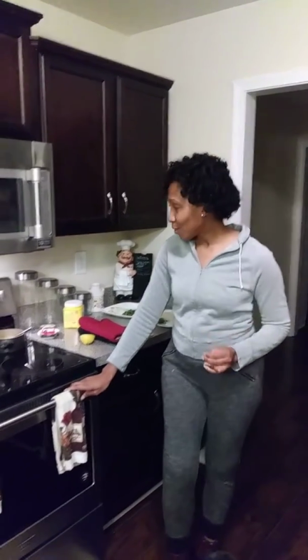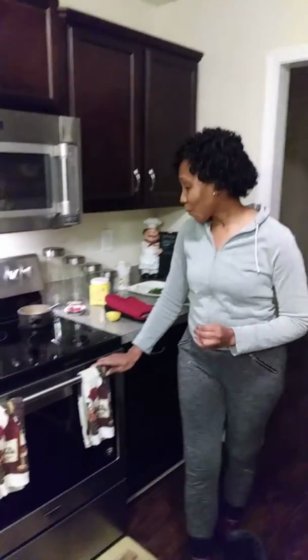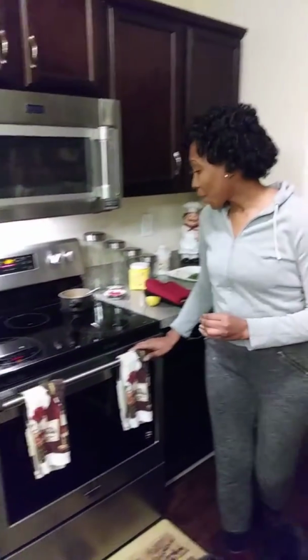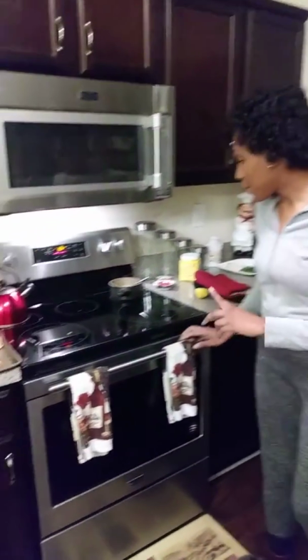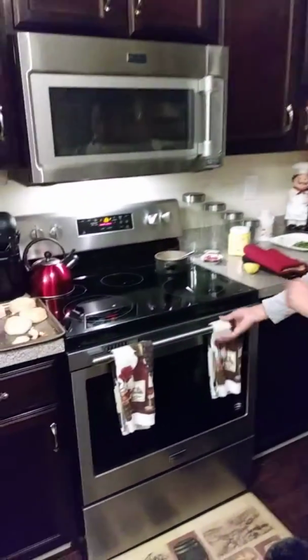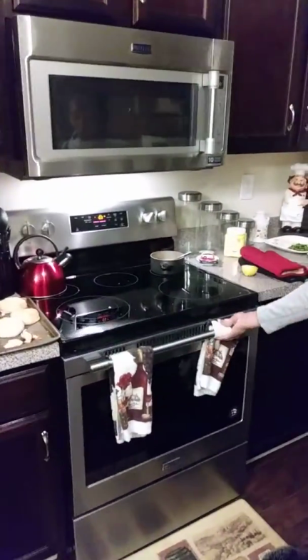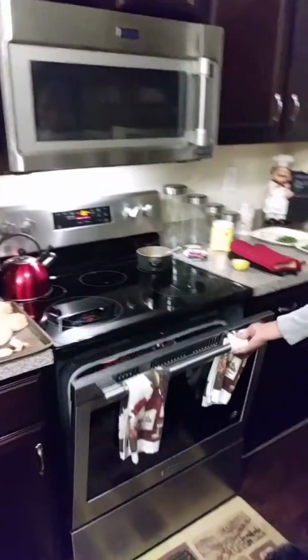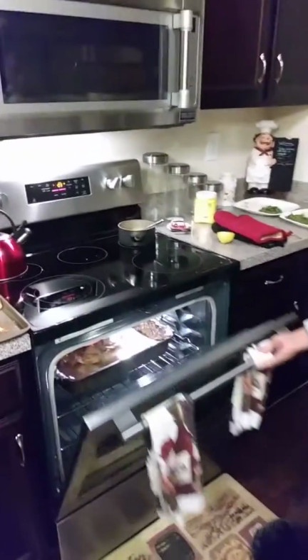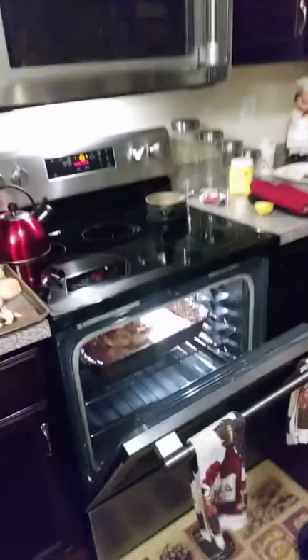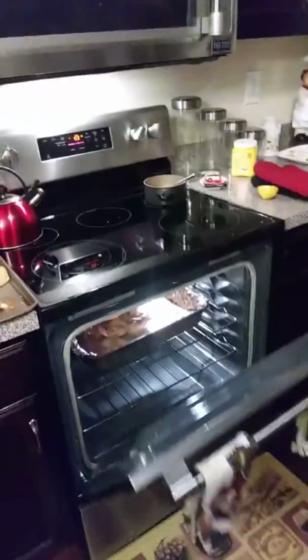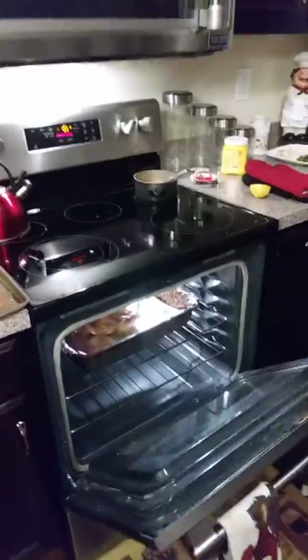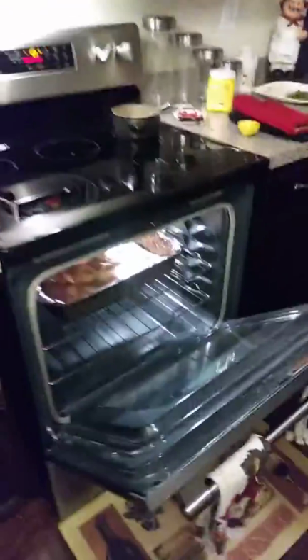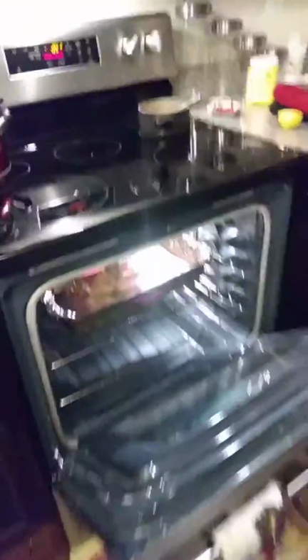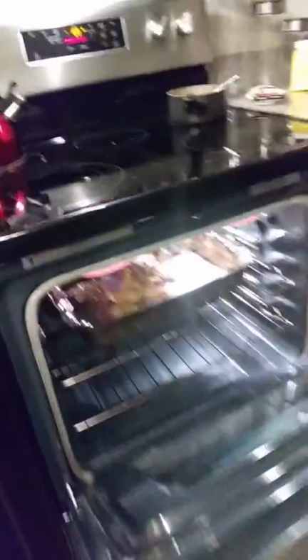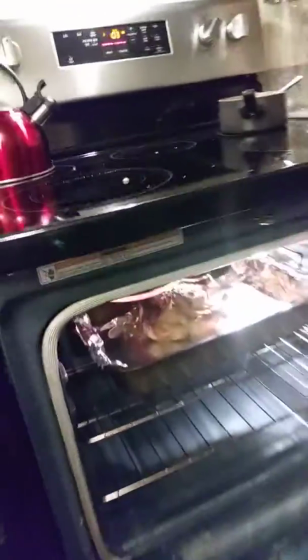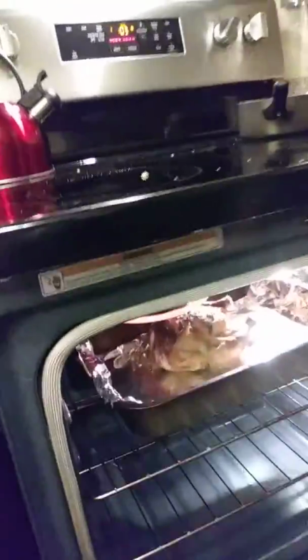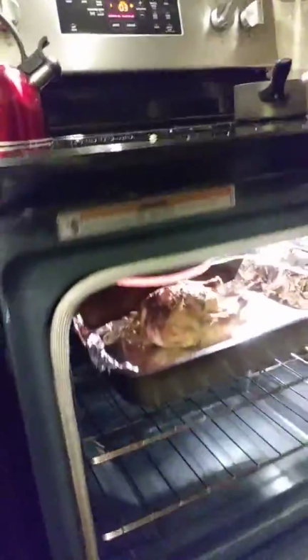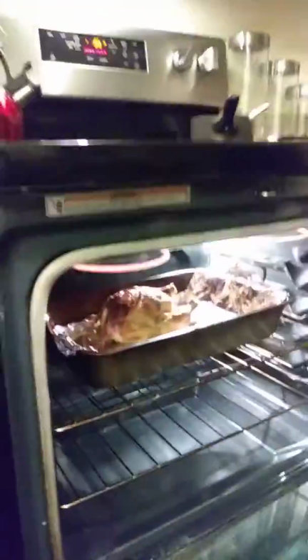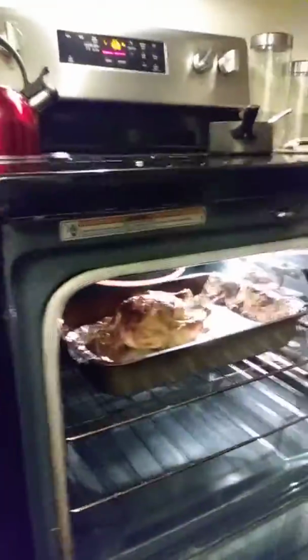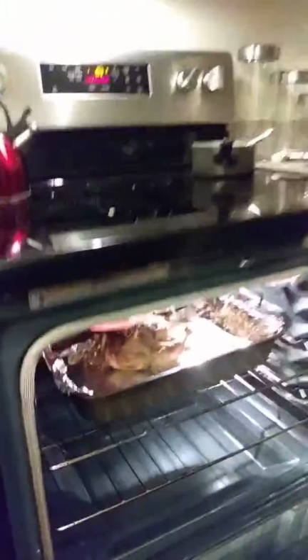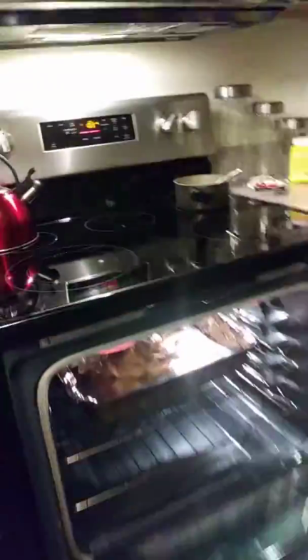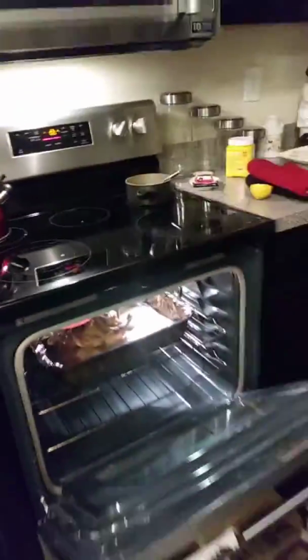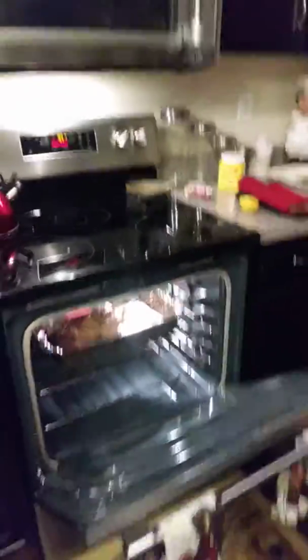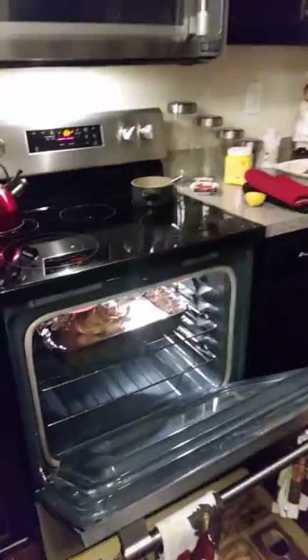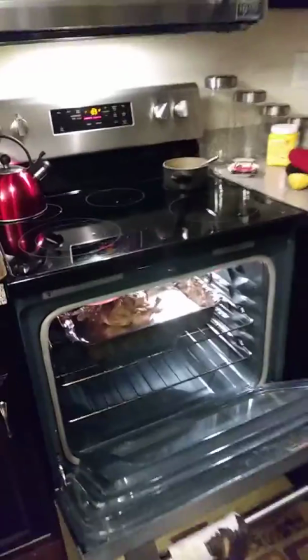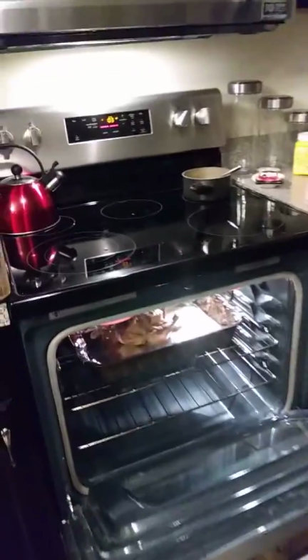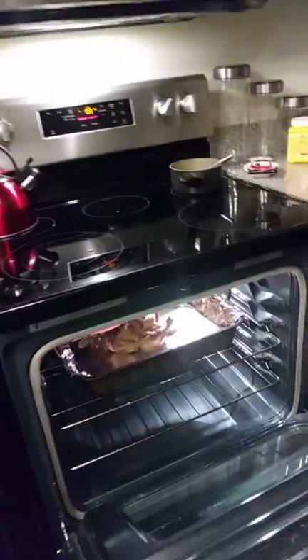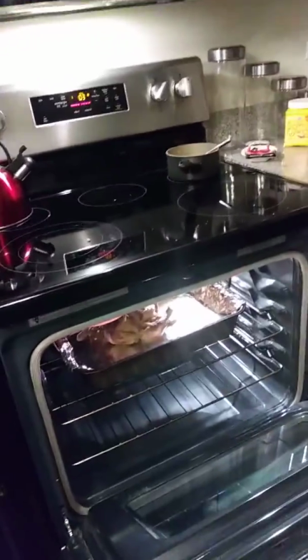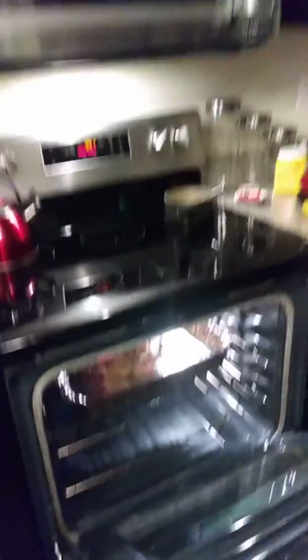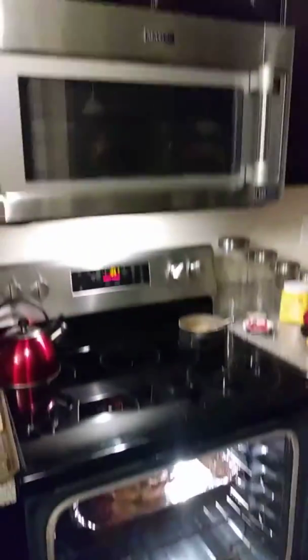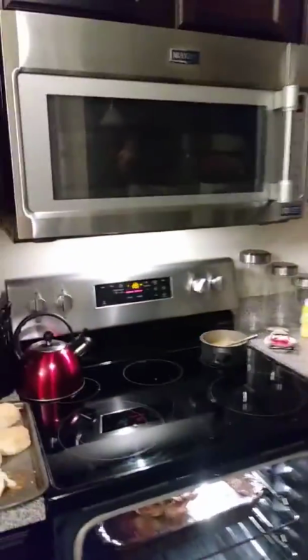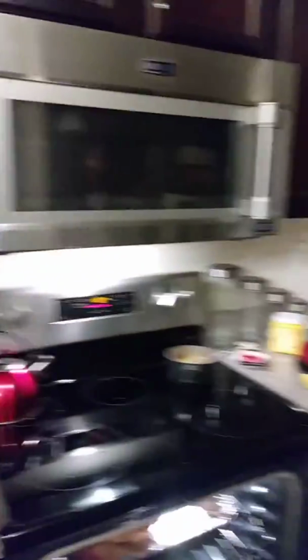I'm about to go ahead and check our chicken right now. As you can see, it's nice and golden brown, almost like a turkey. It's almost time to come out of the oven — it just has three more minutes on it.